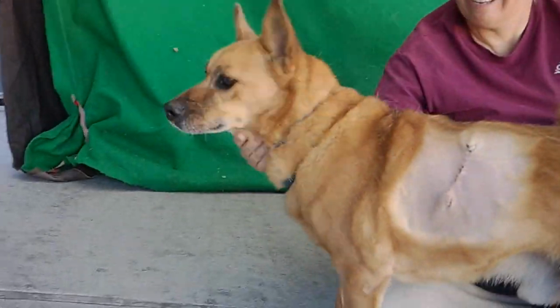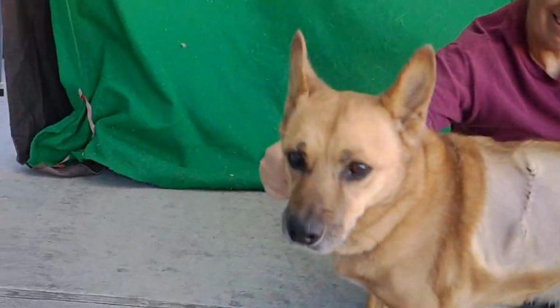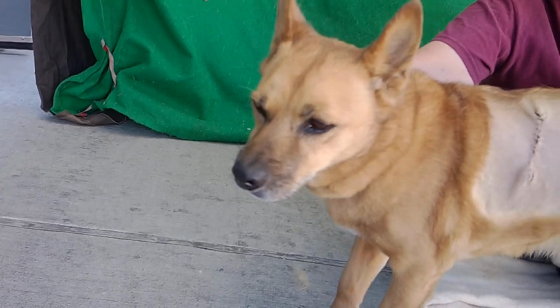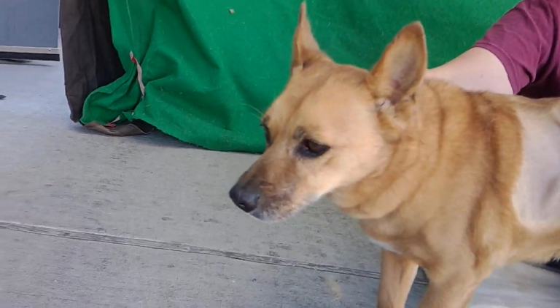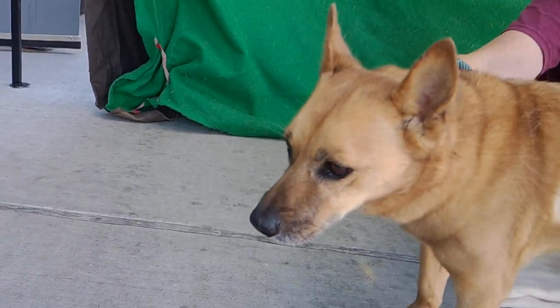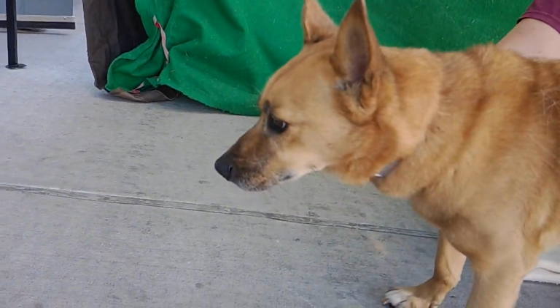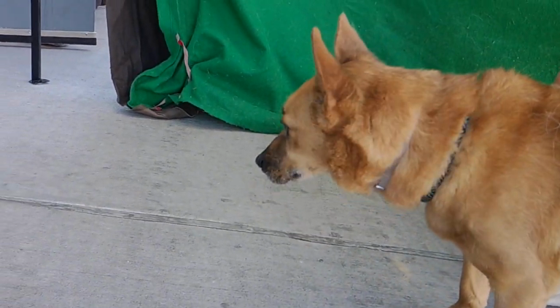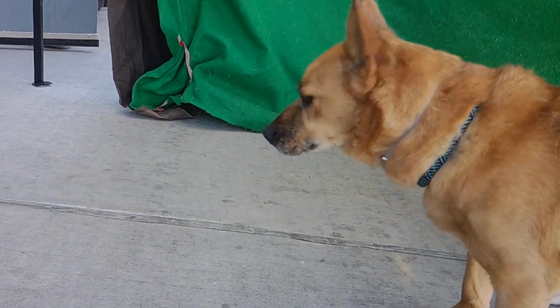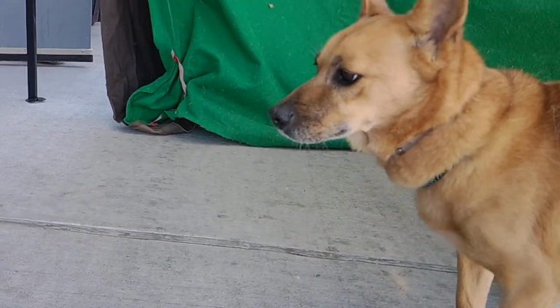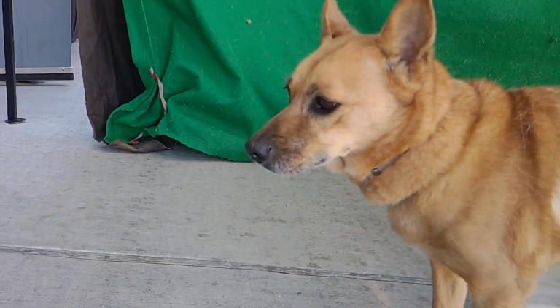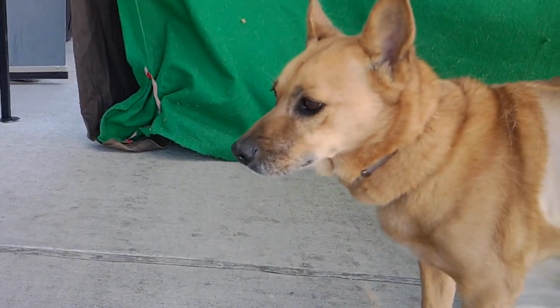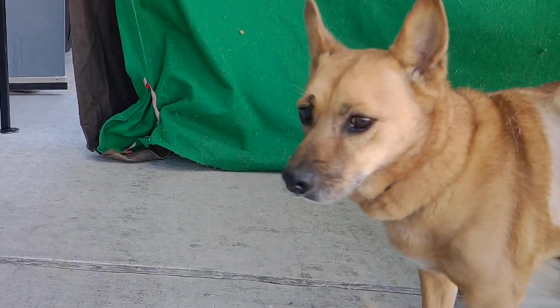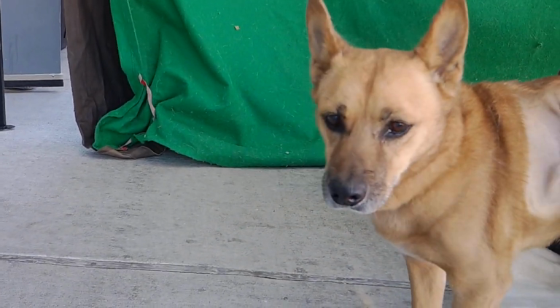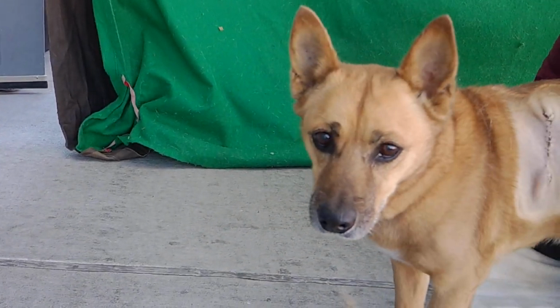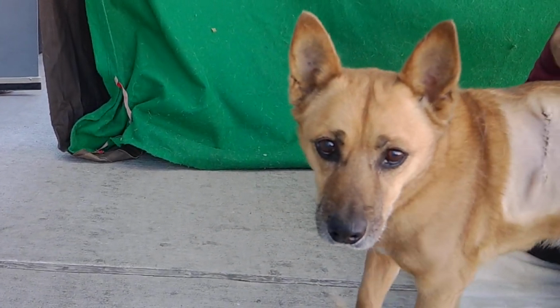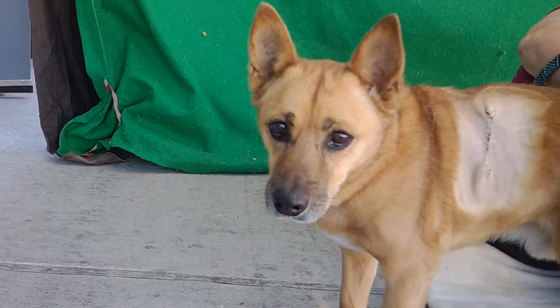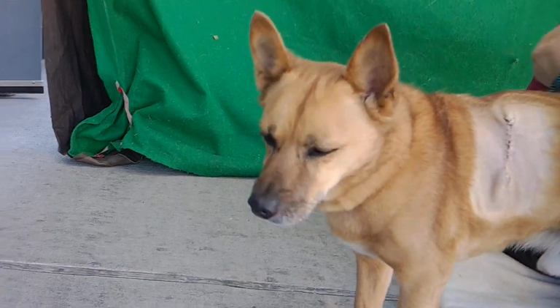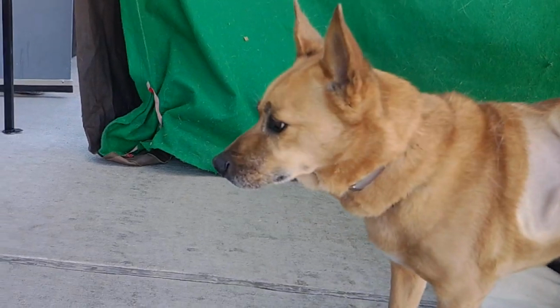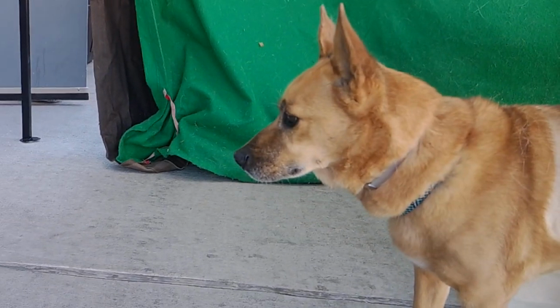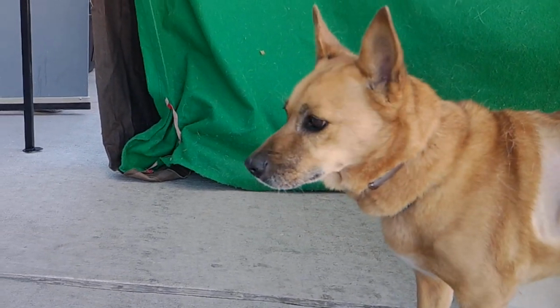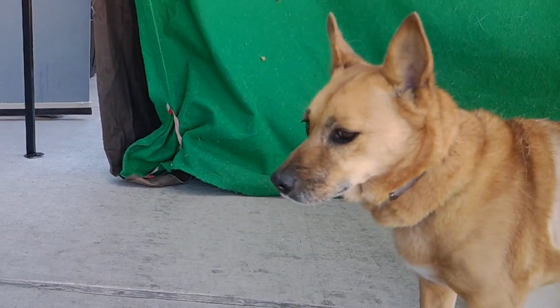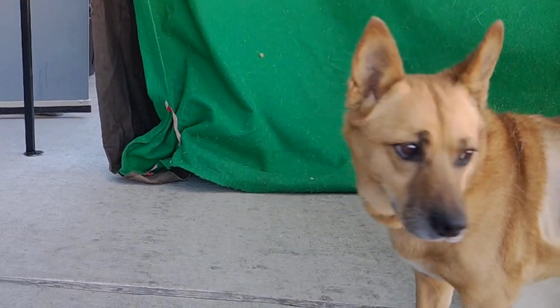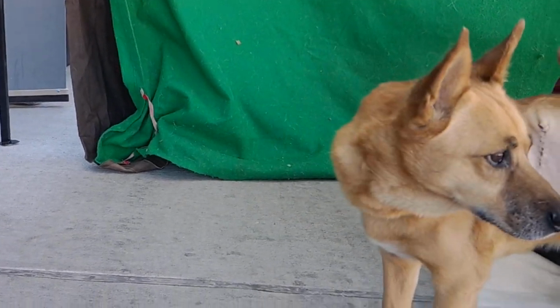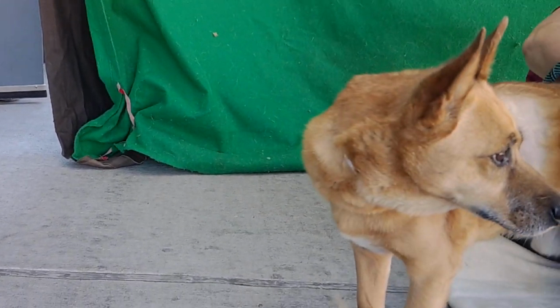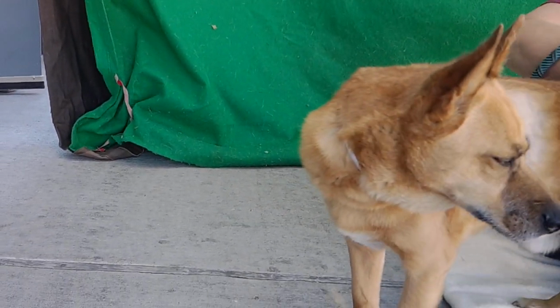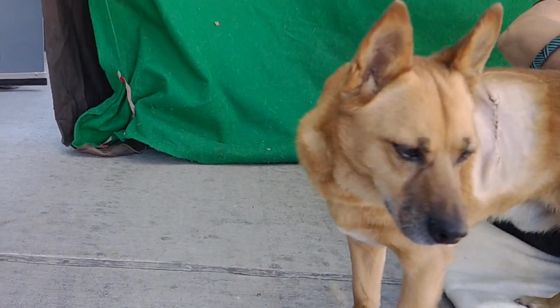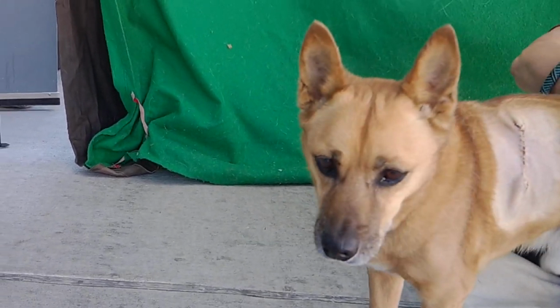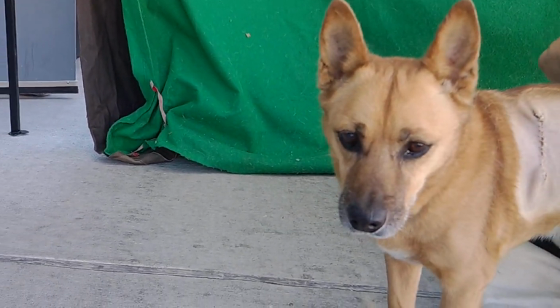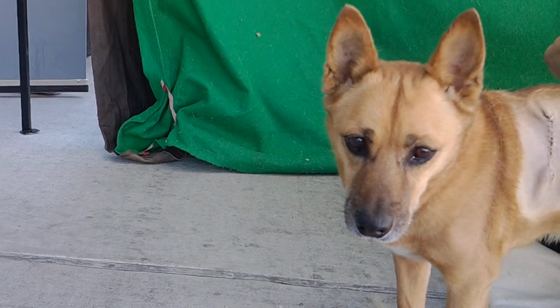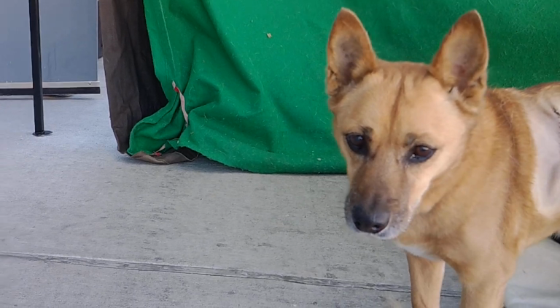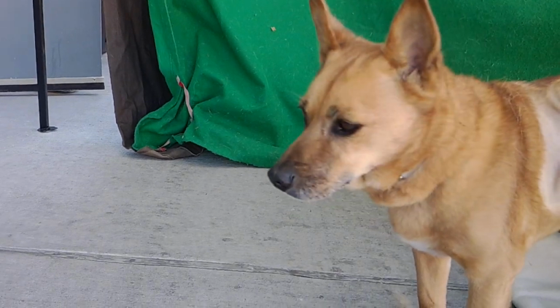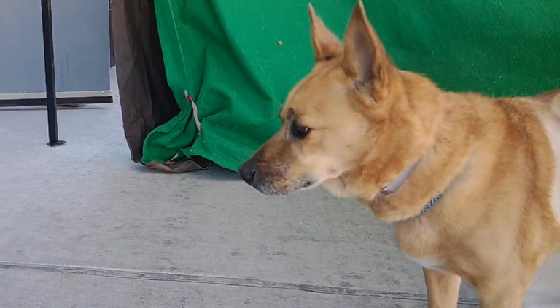There we go — there he goes. He's just checking everything out. He's excited to be out of his kennel. Come on down to the Baldwin Park shelter. Please give Jordan a look. He is just awesome and as sweet as can be.